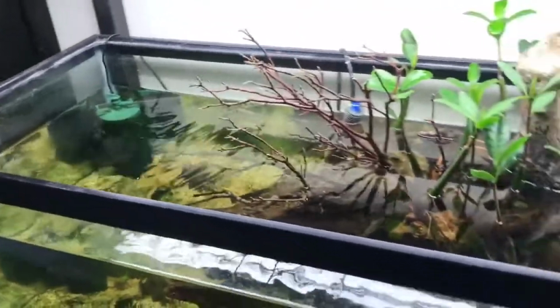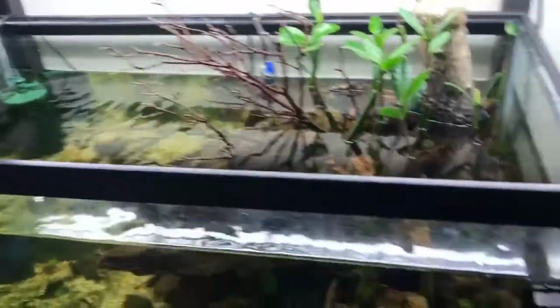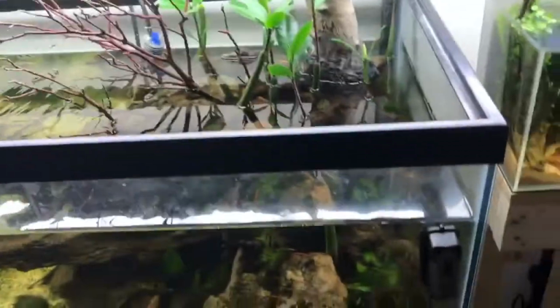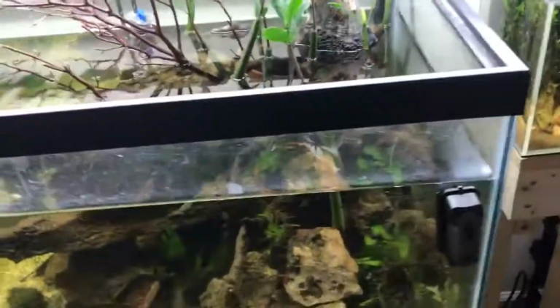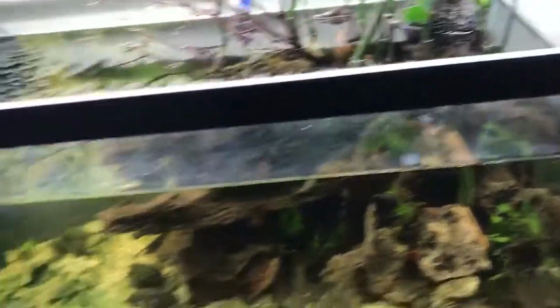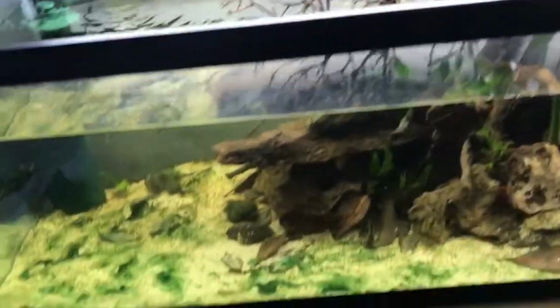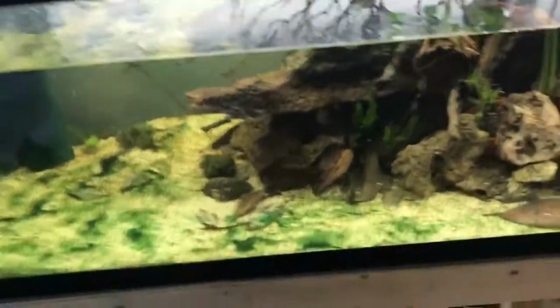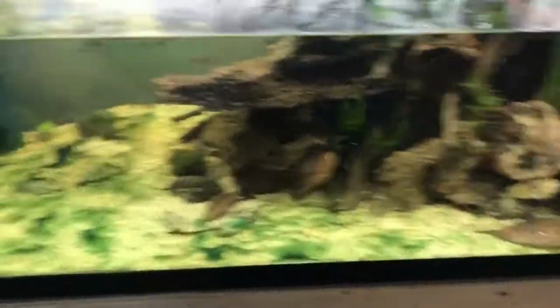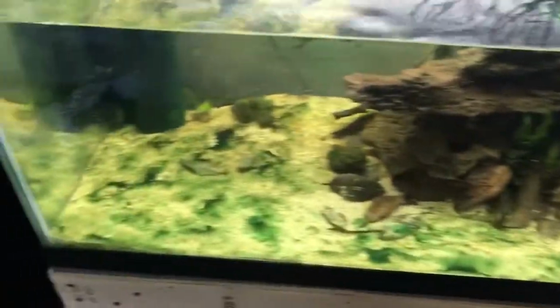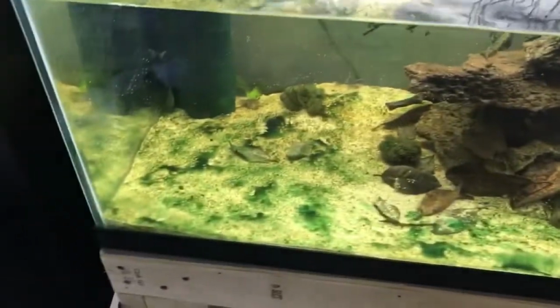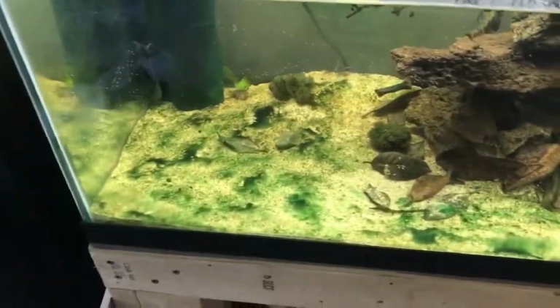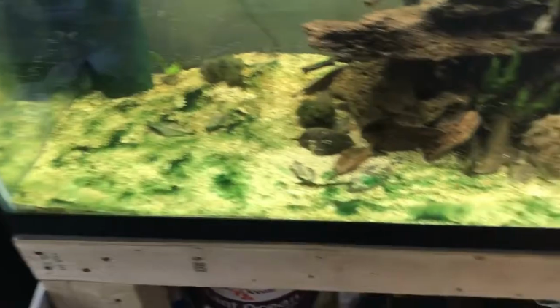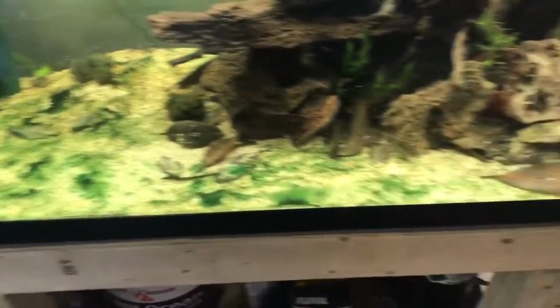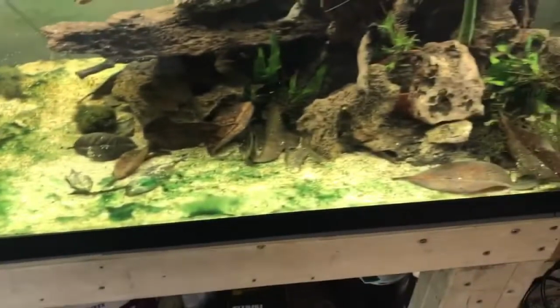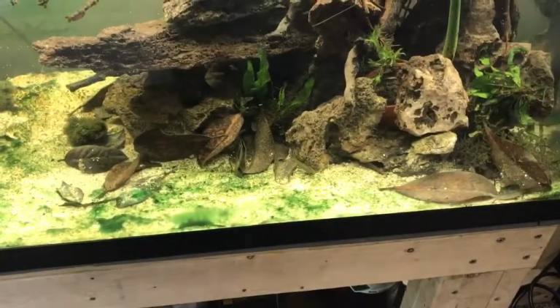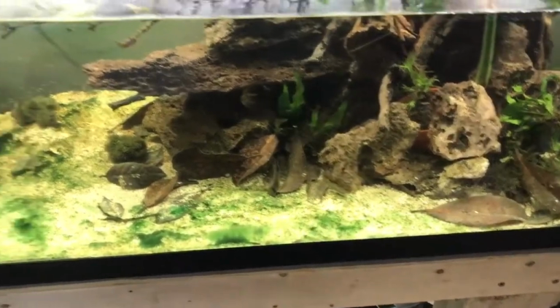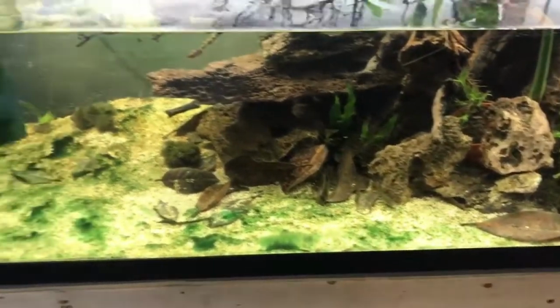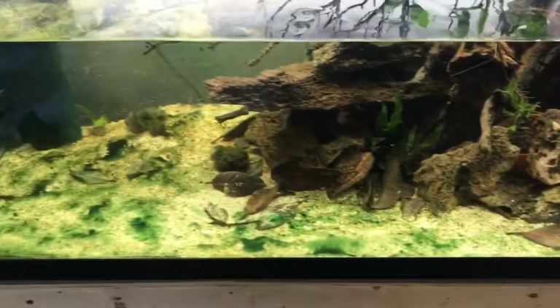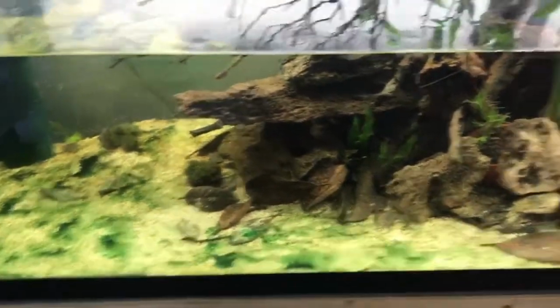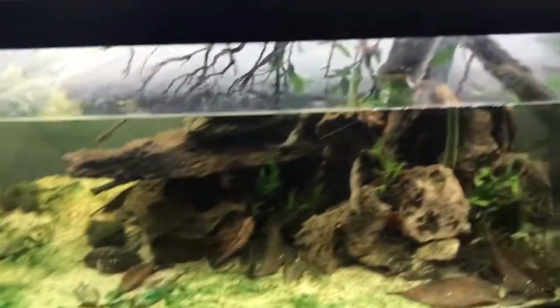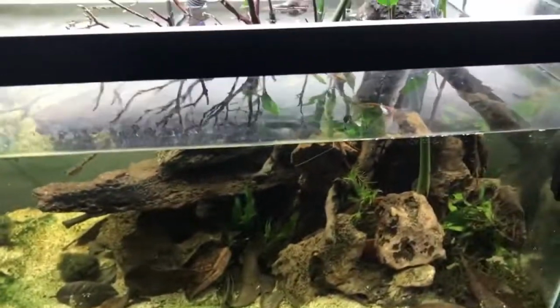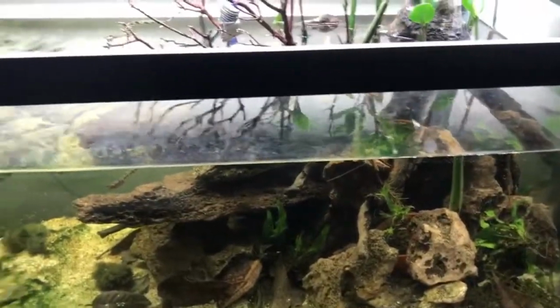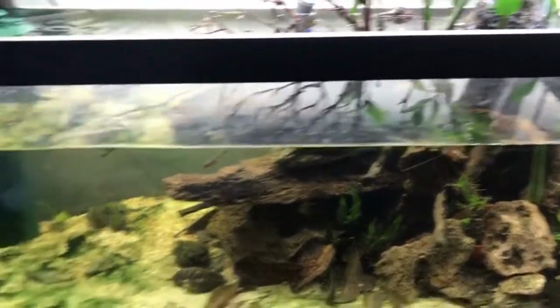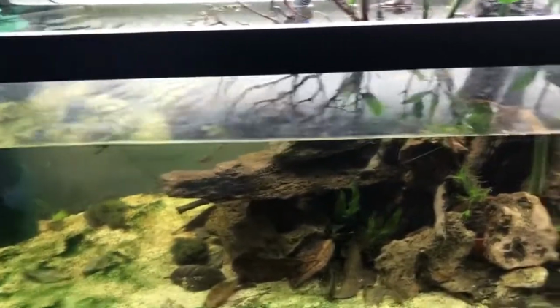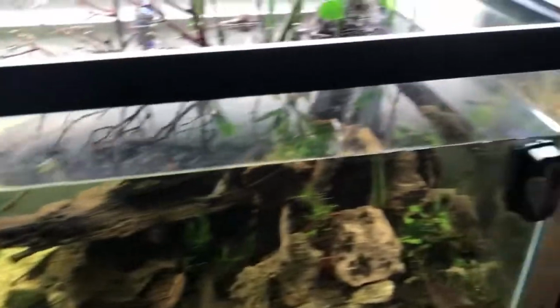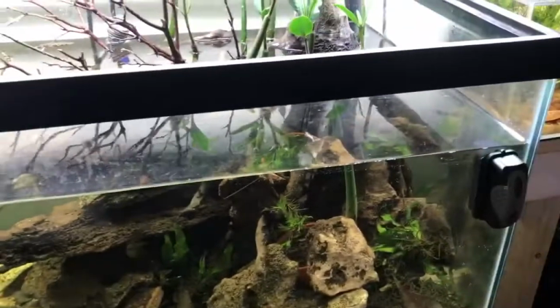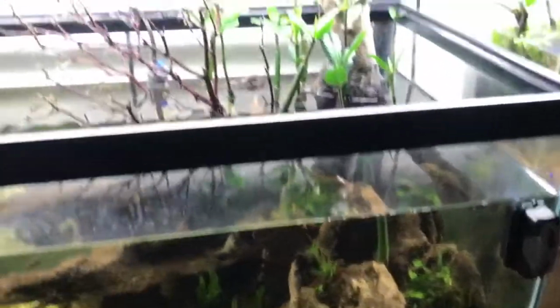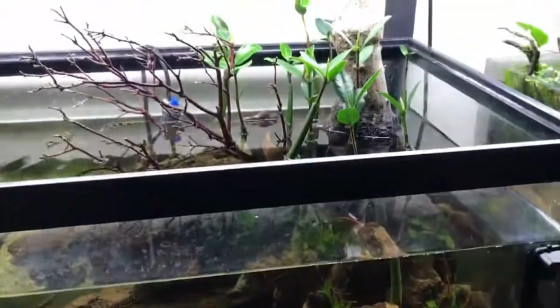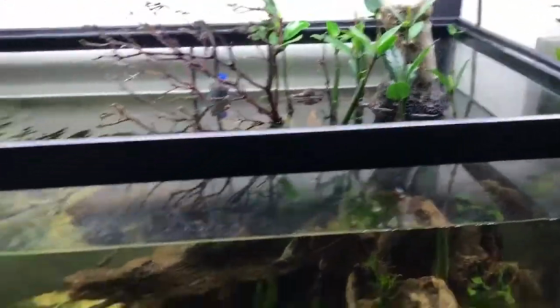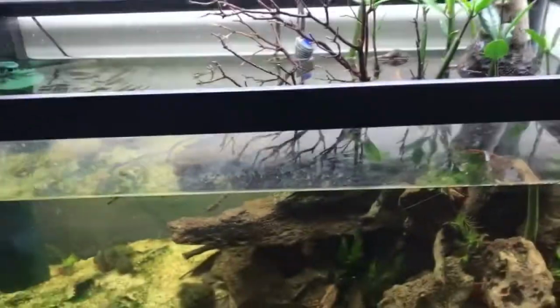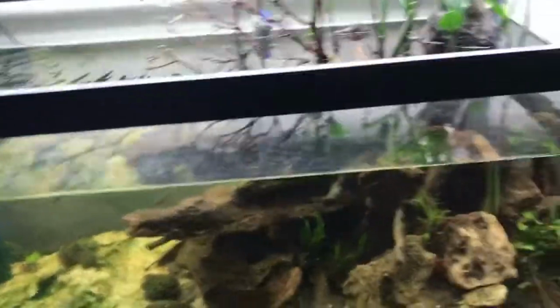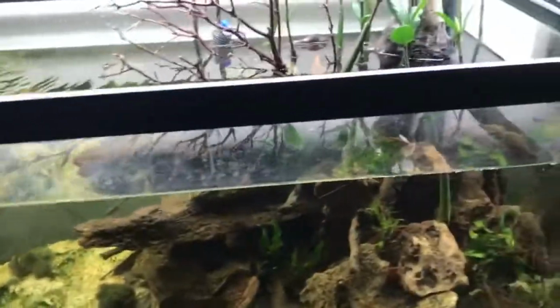But the tank is doing well overall. There was a little bit of algae building up on the bottom. There are three nerite snails in there and they do a pretty good job of controlling what's on the rocks and on the wood, which isn't much.